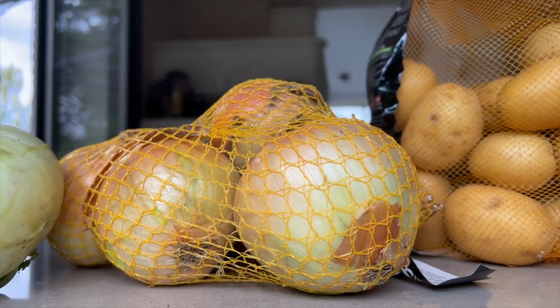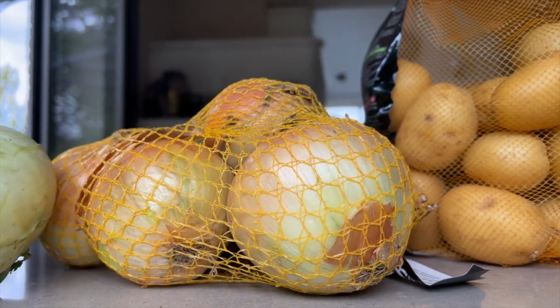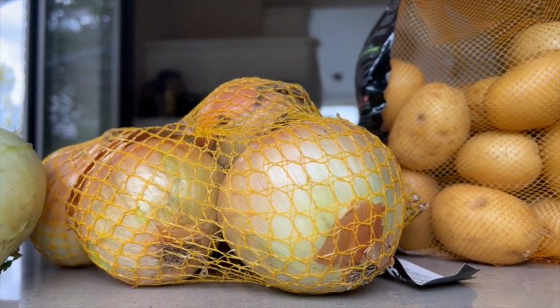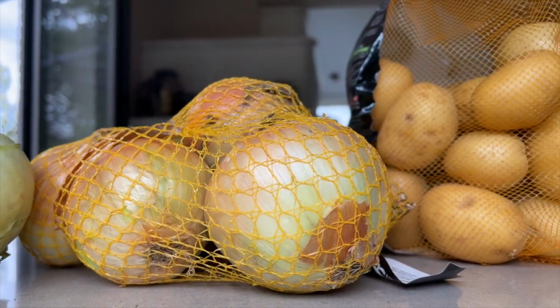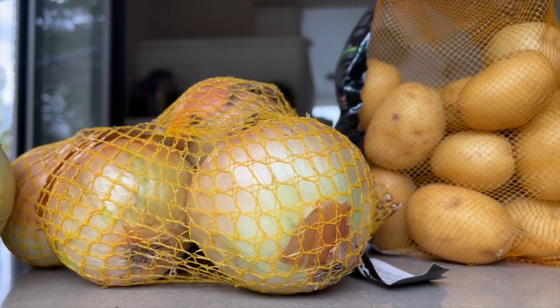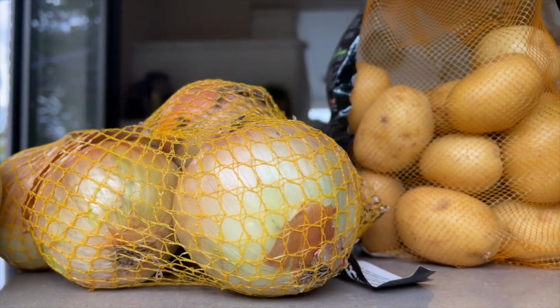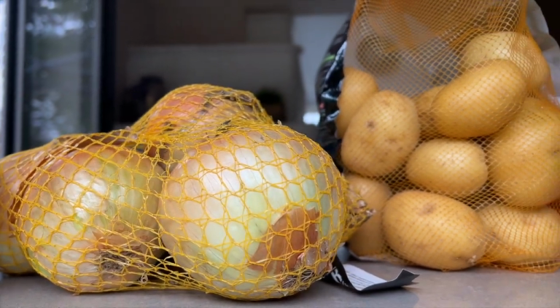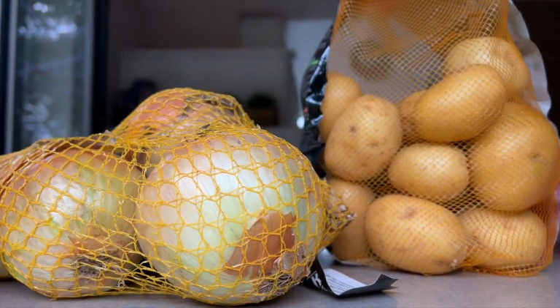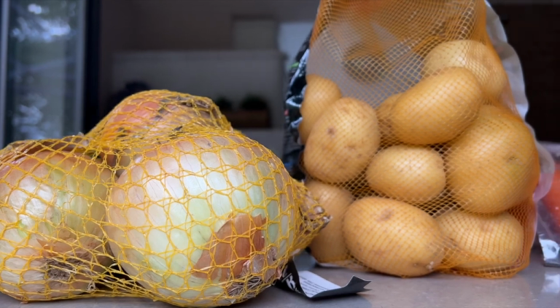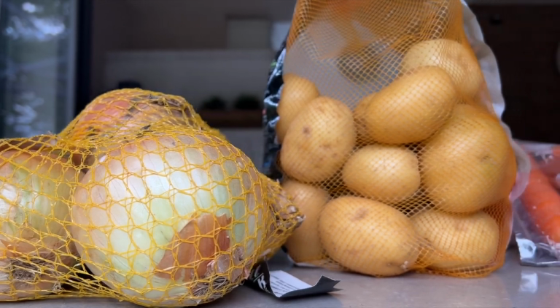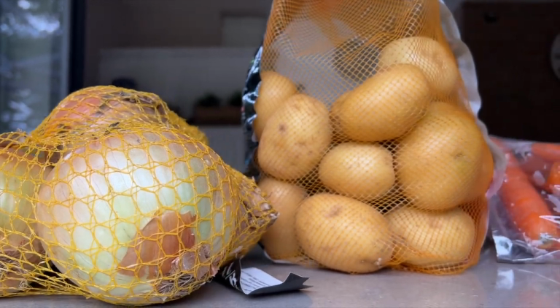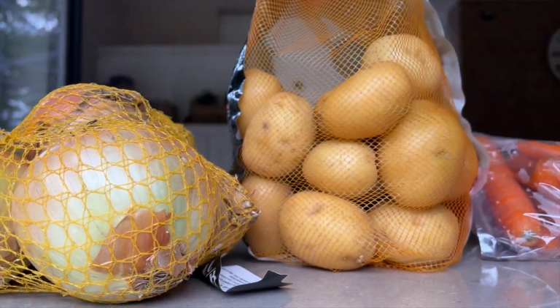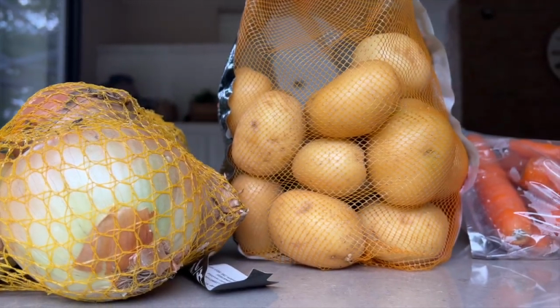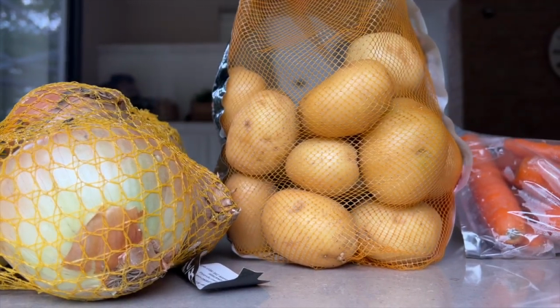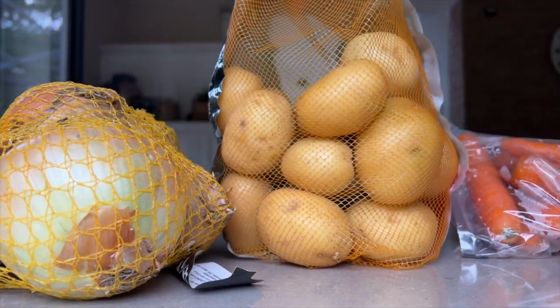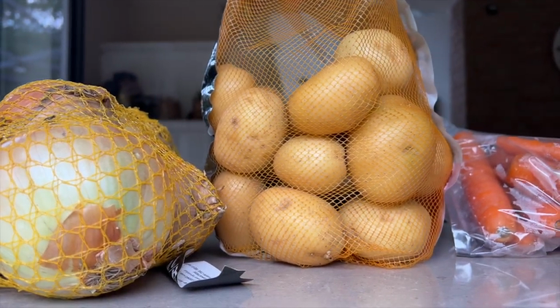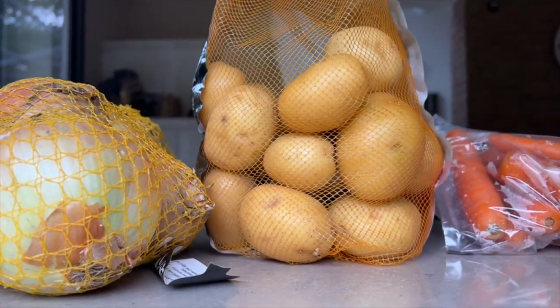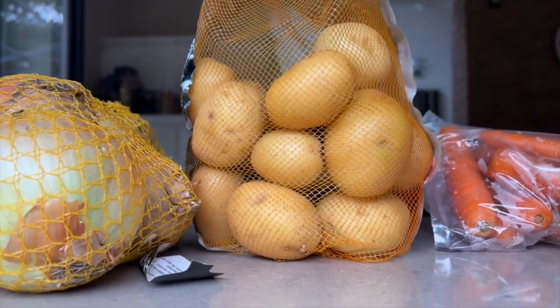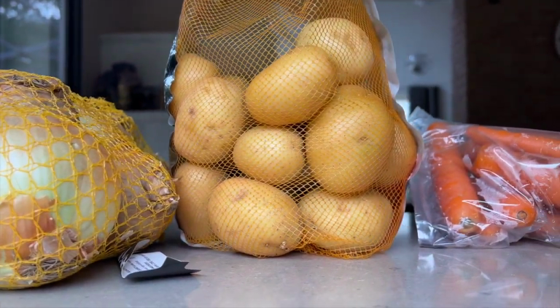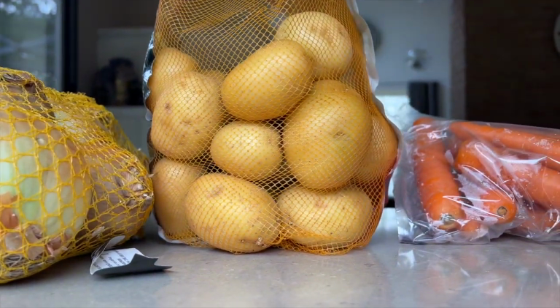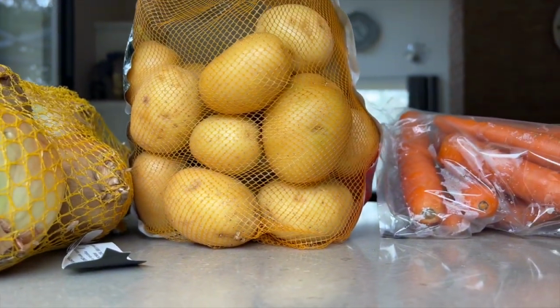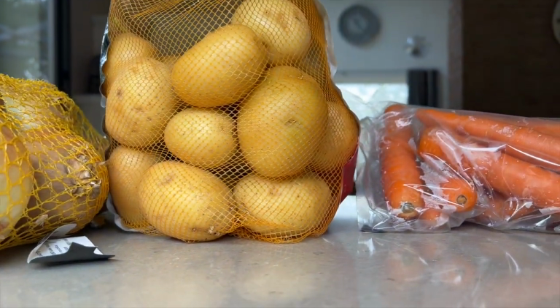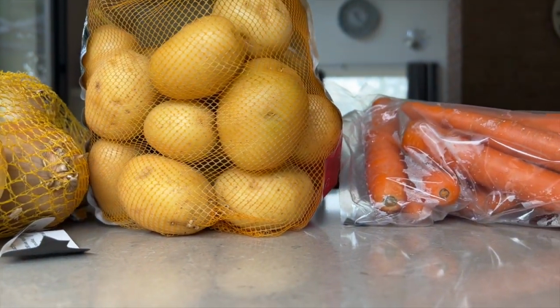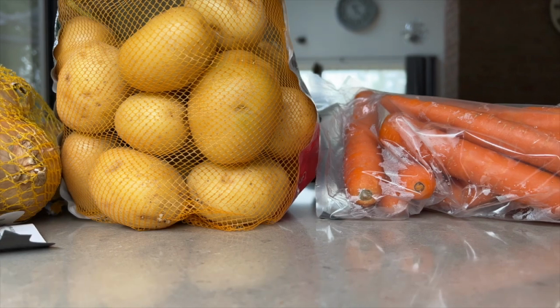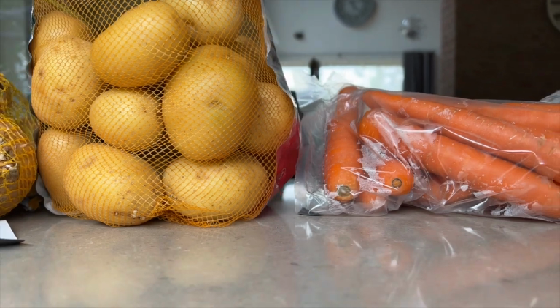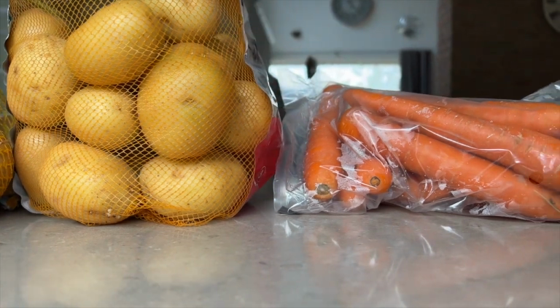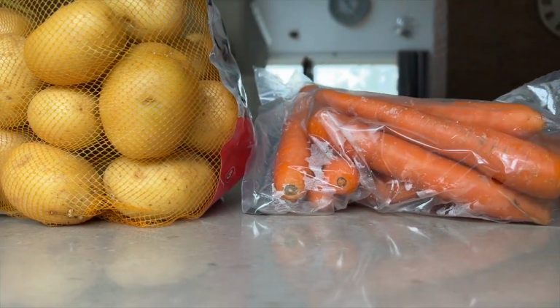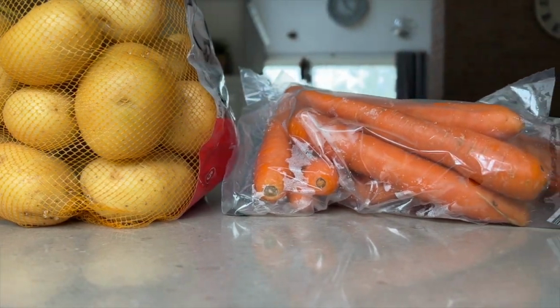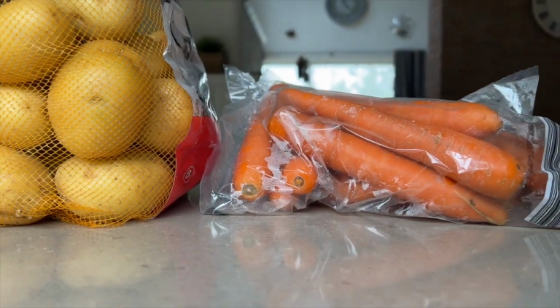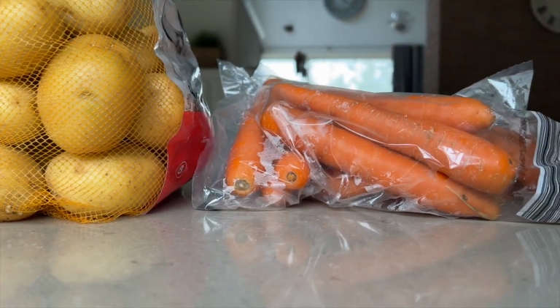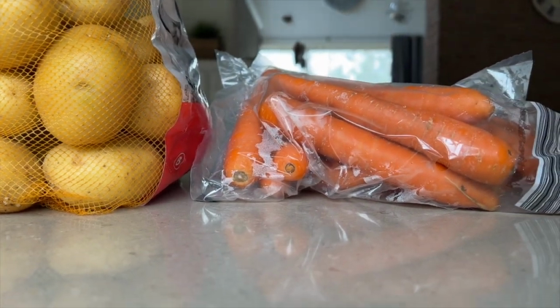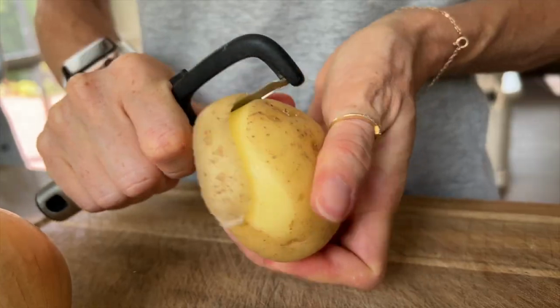What do we need? Large potatoes, medium carrots, cabbage, a bit of coffee, sour cream, cloves of garlic, onion.